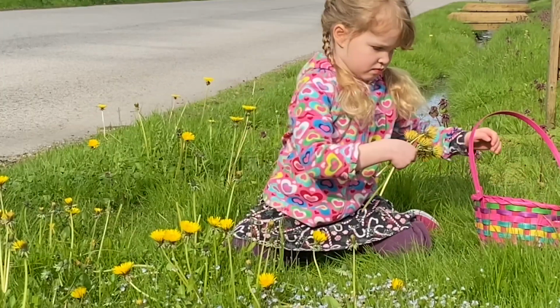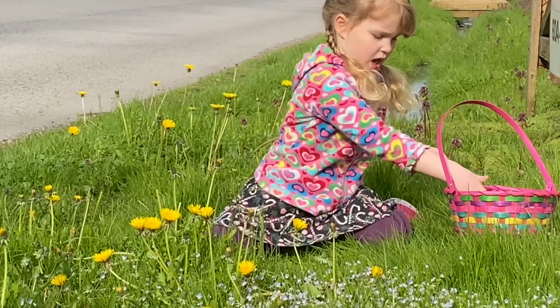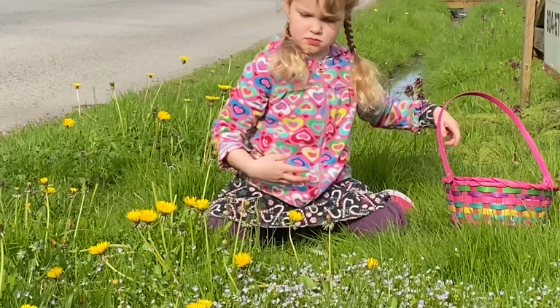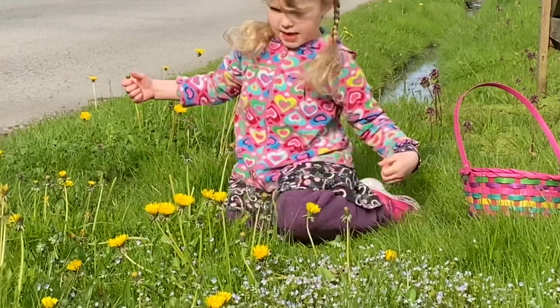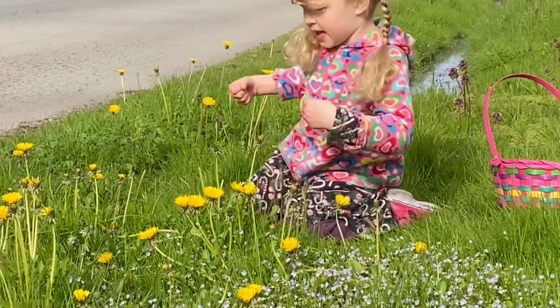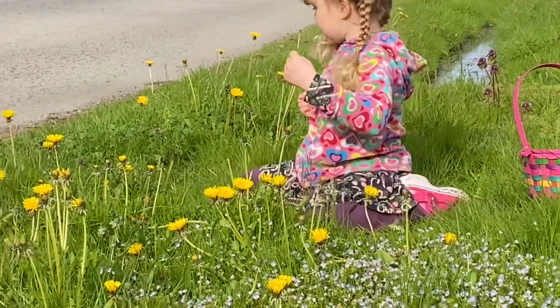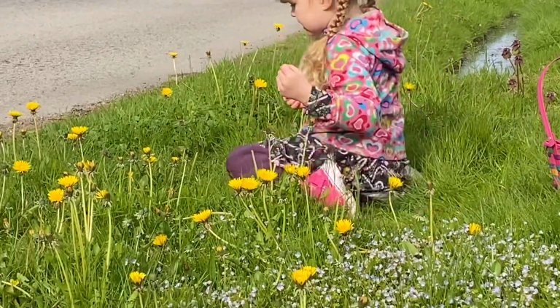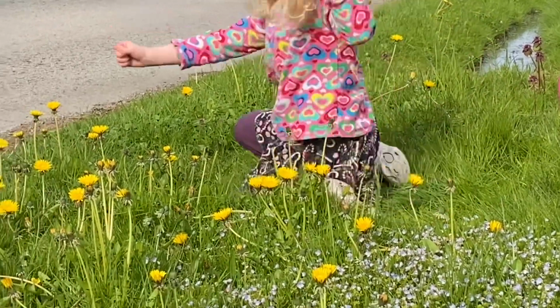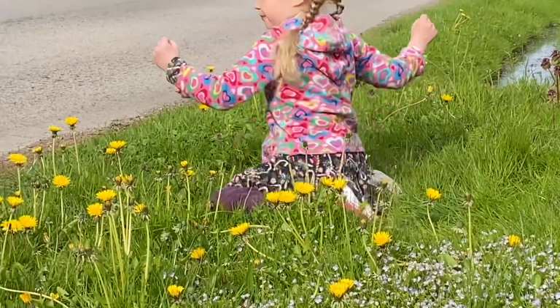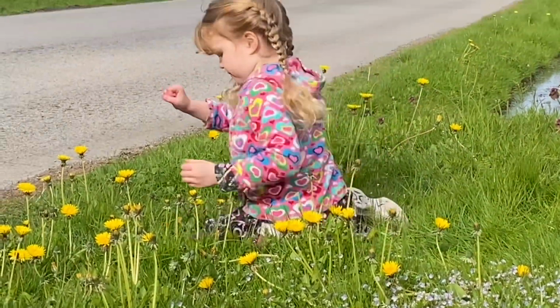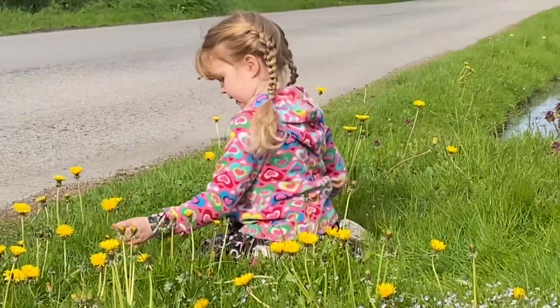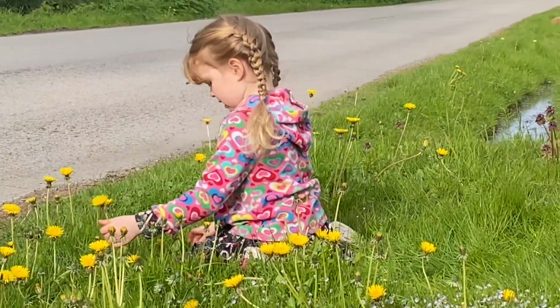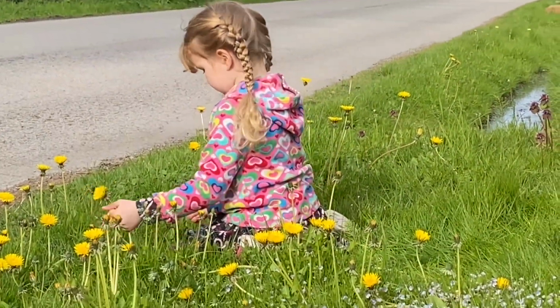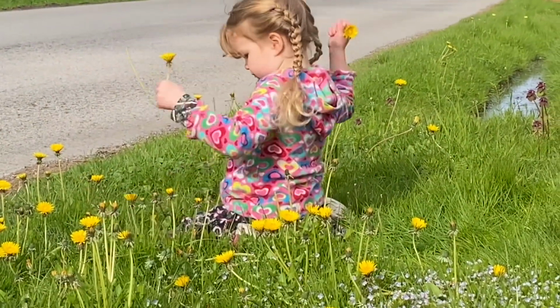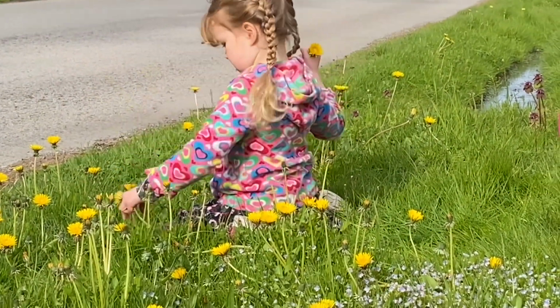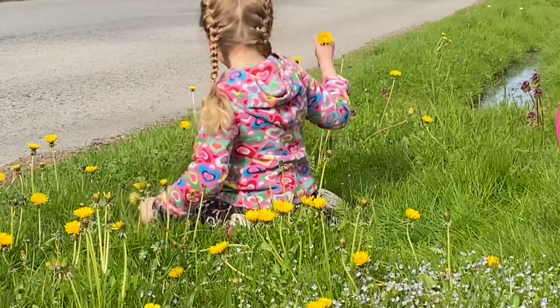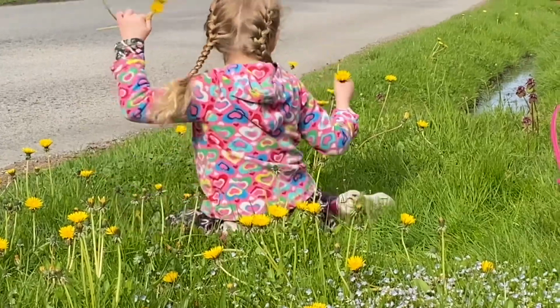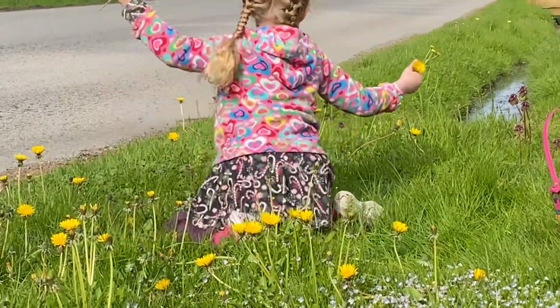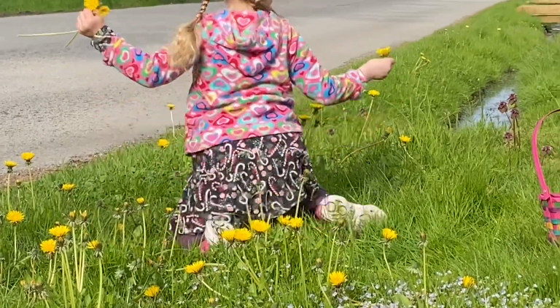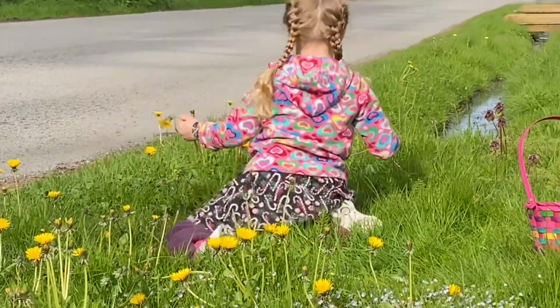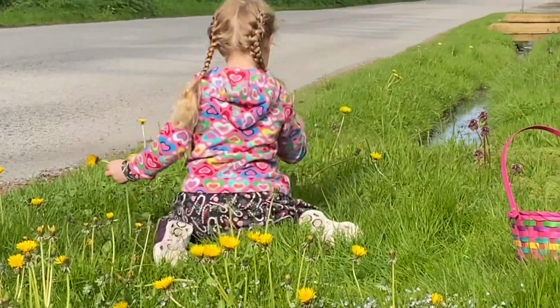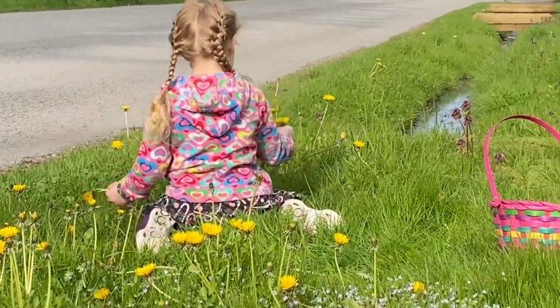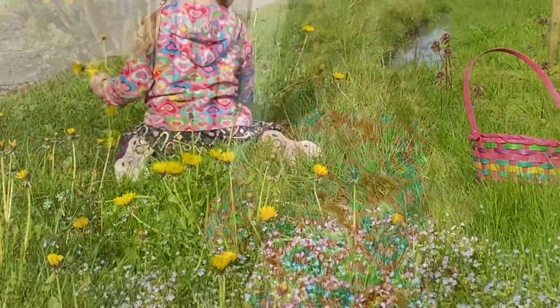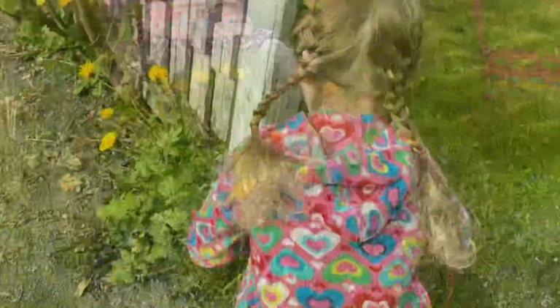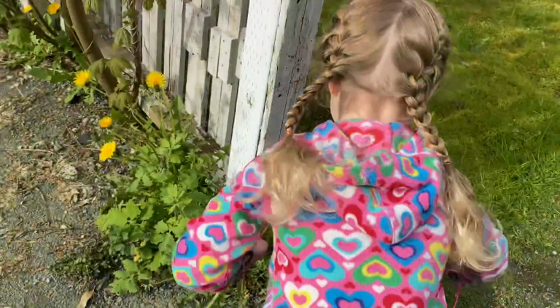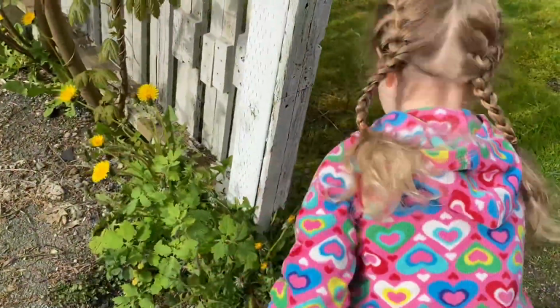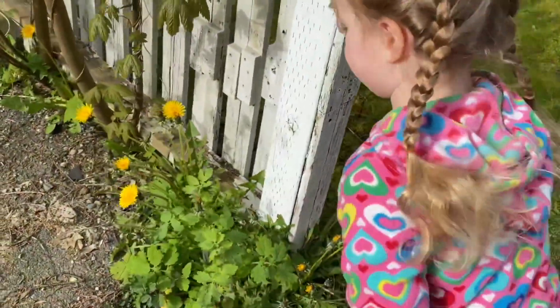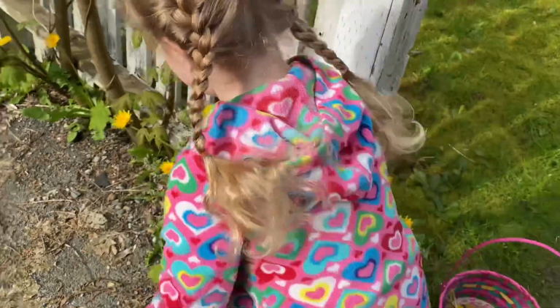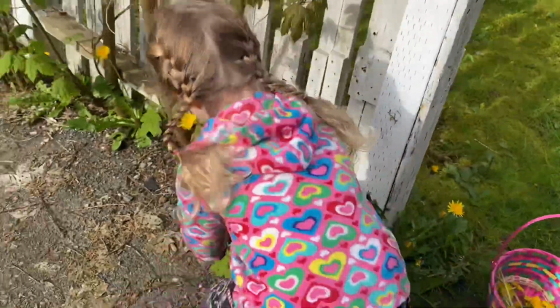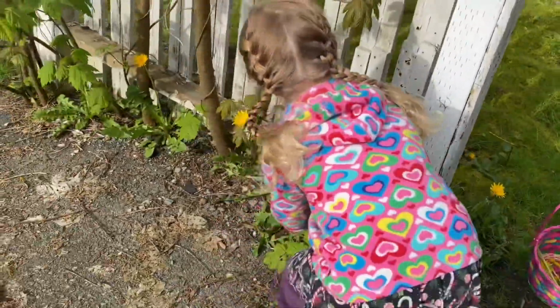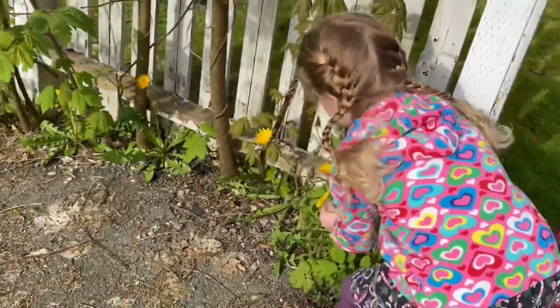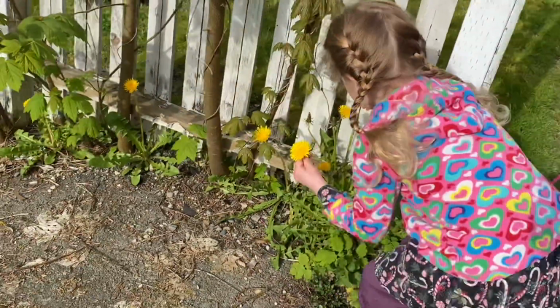It's now the middle of spring in coastal British Columbia. The dandelions are out in full force and it's a great time to go harvest. Here we are on the roadside - as you can see, there are lots of dandelions out.